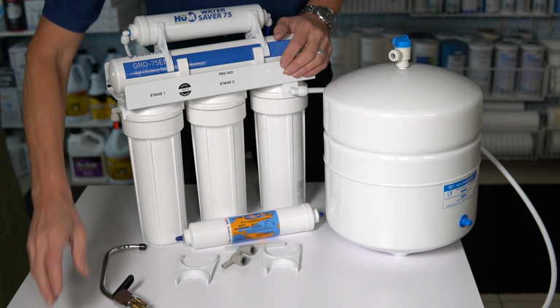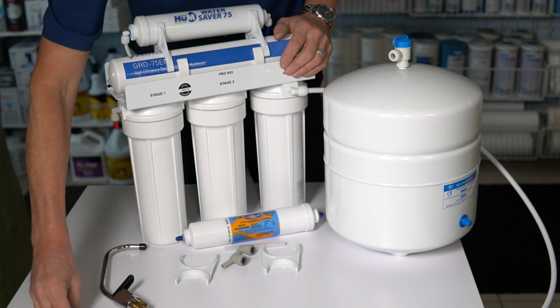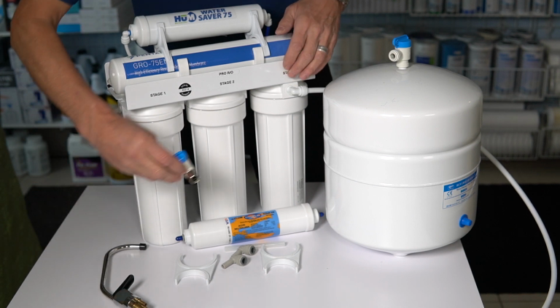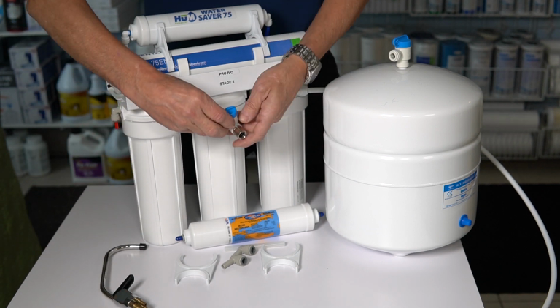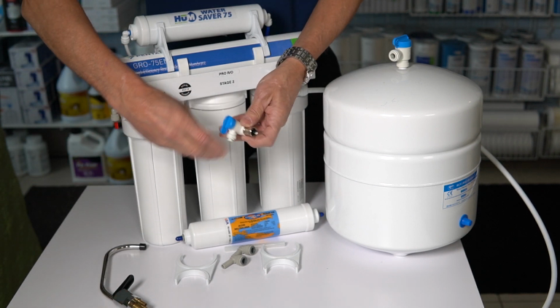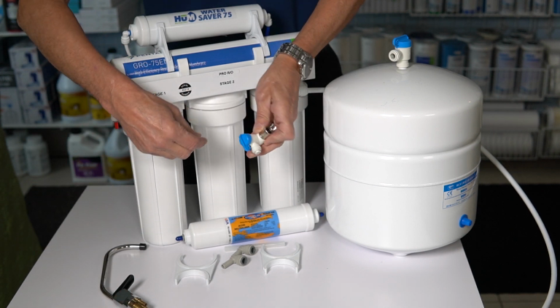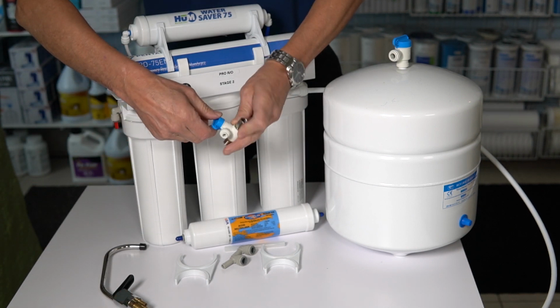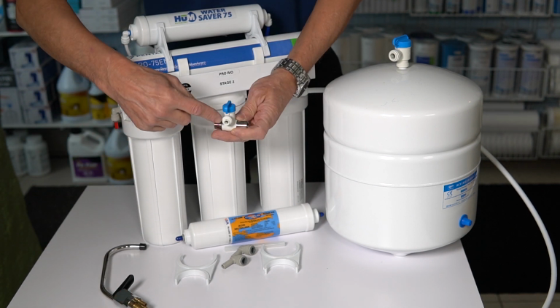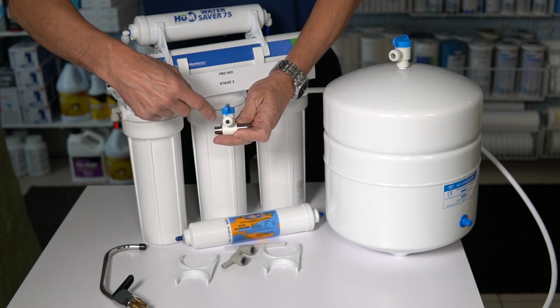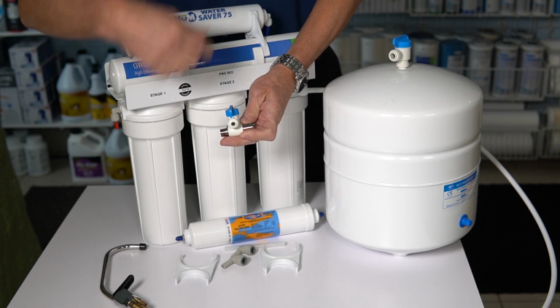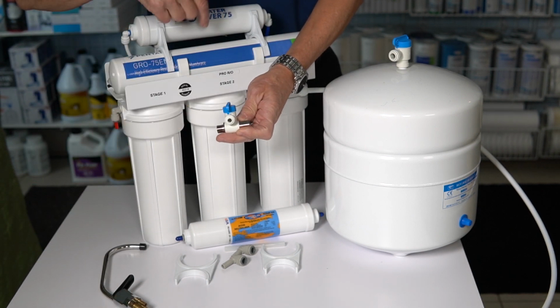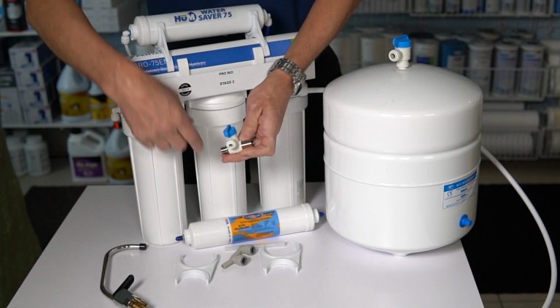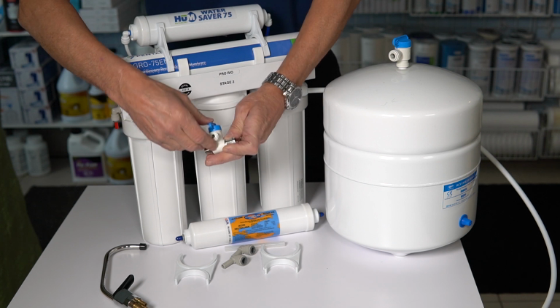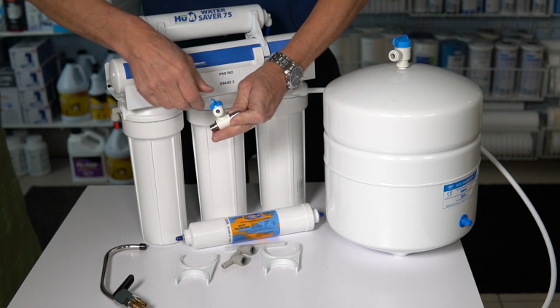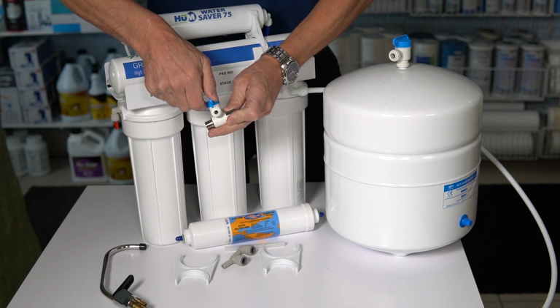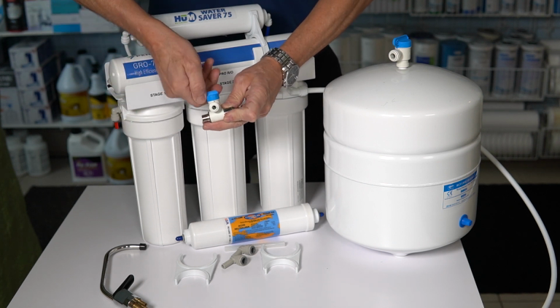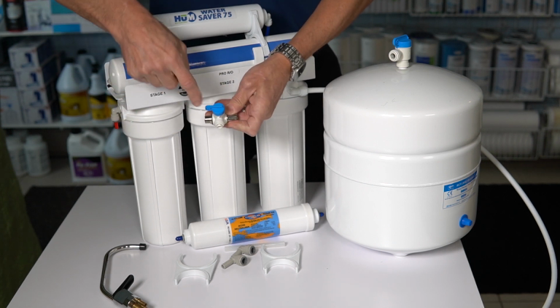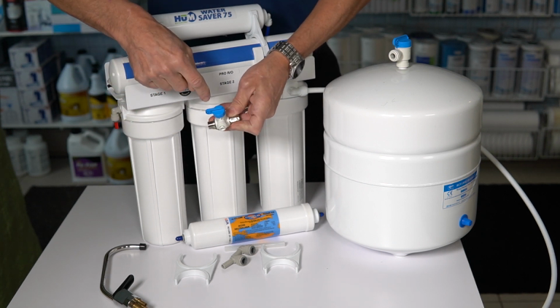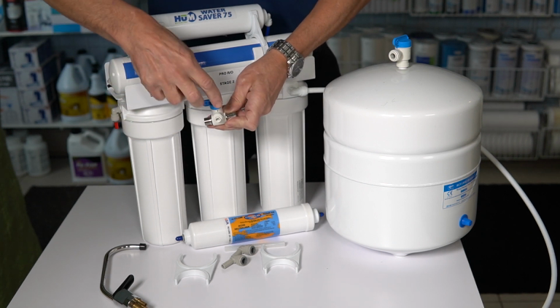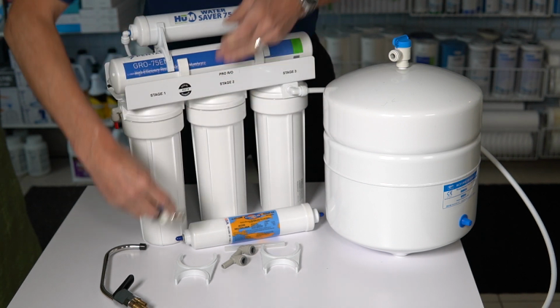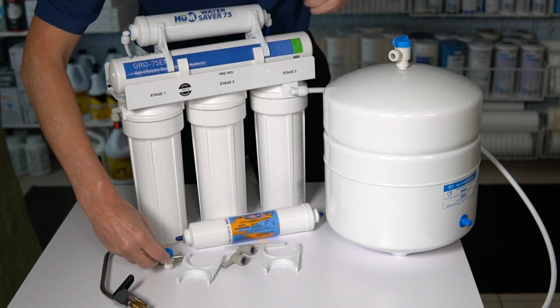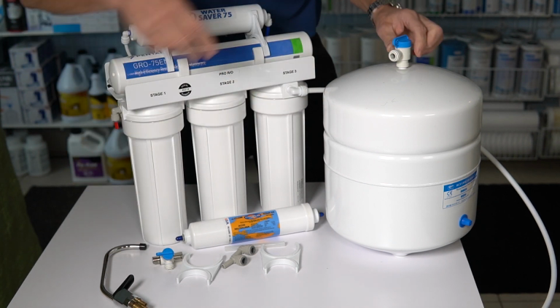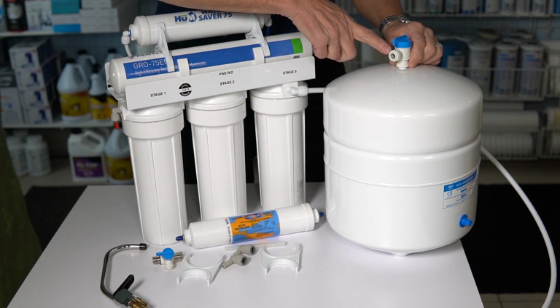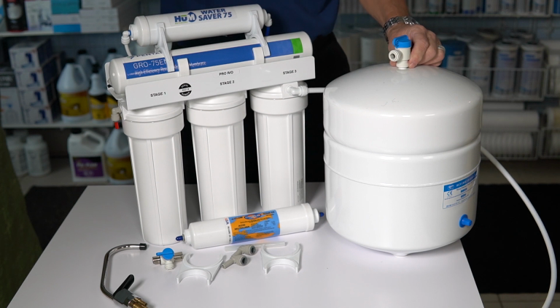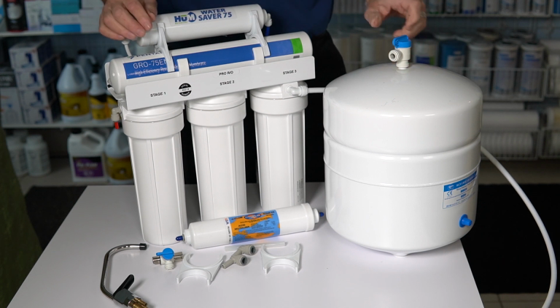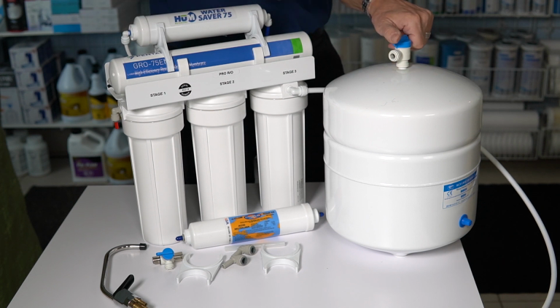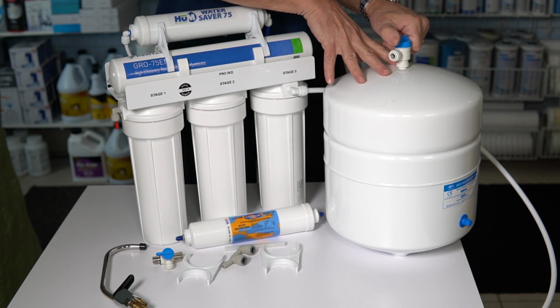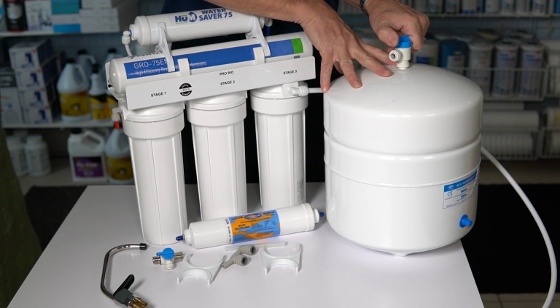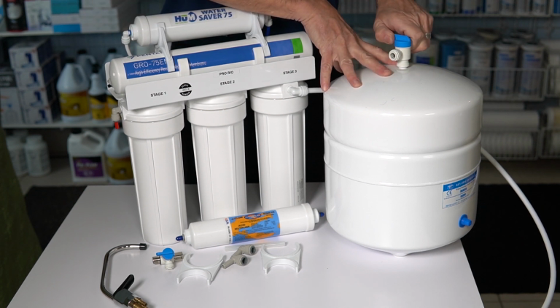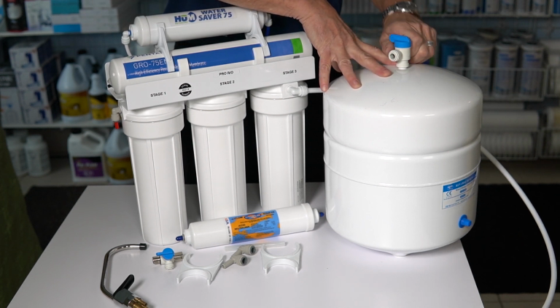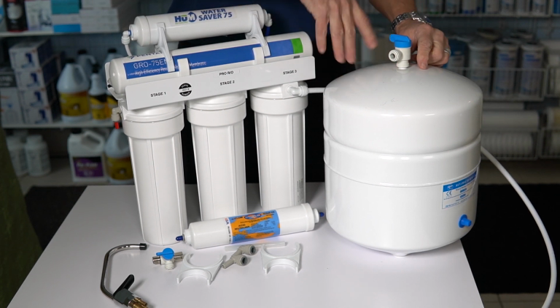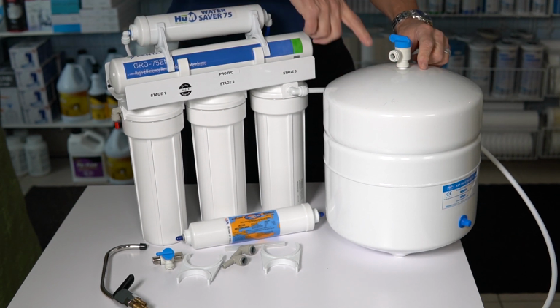You're going to start by shutting off the water. This will be the inlet to the system. What you do is turn the valve 90 degrees — that shuts off the water. Same with the tank; you'll want to do the same thing. Turn the valve 90 degrees to shut it off.